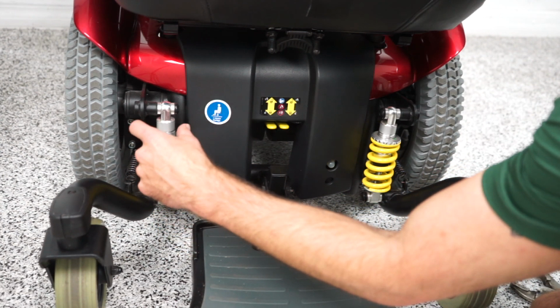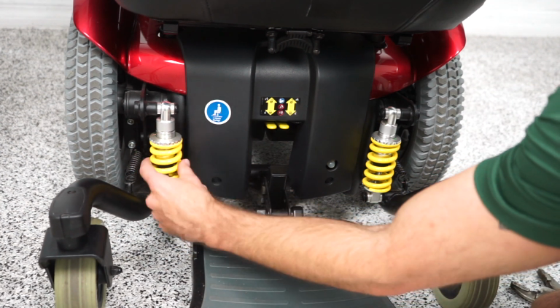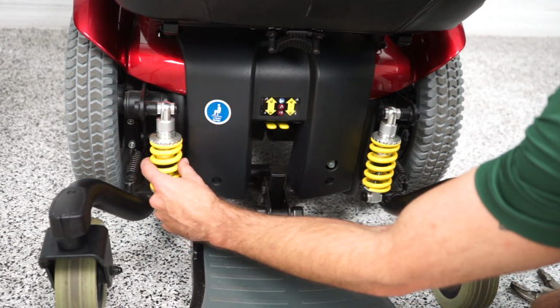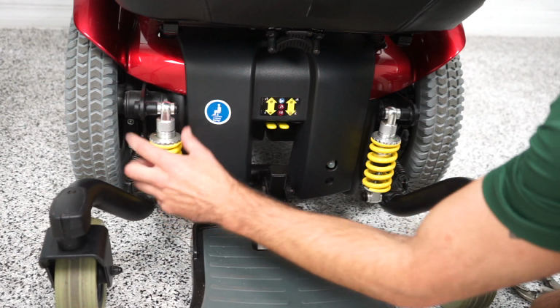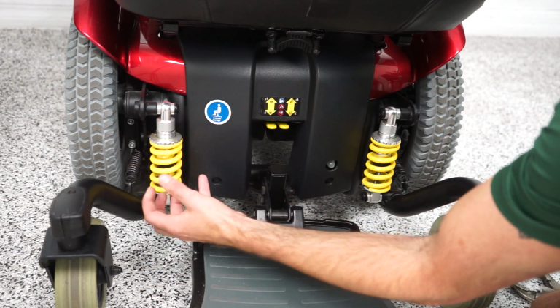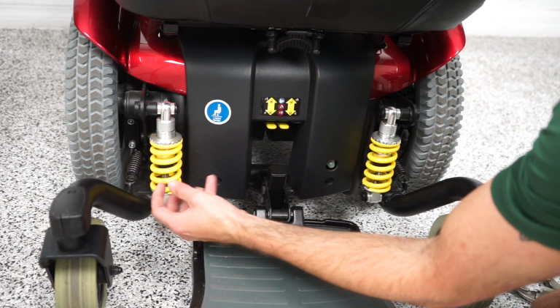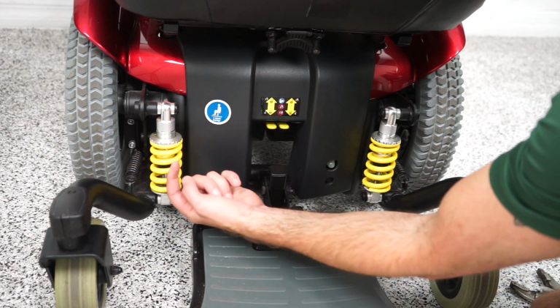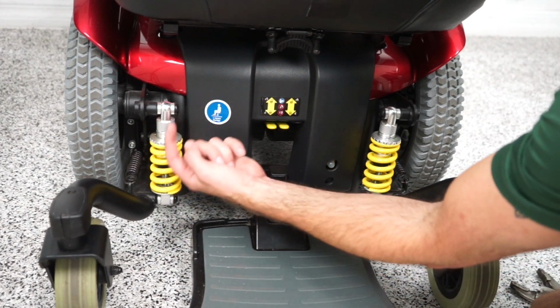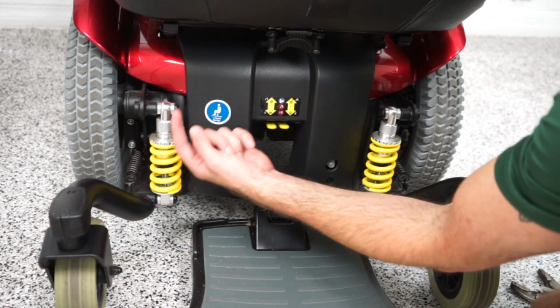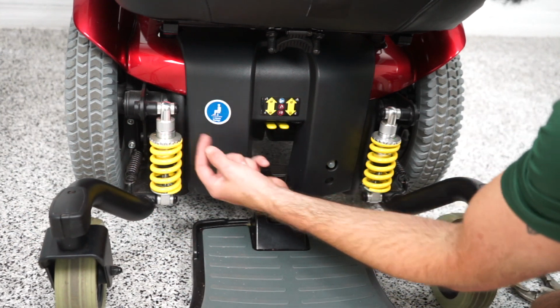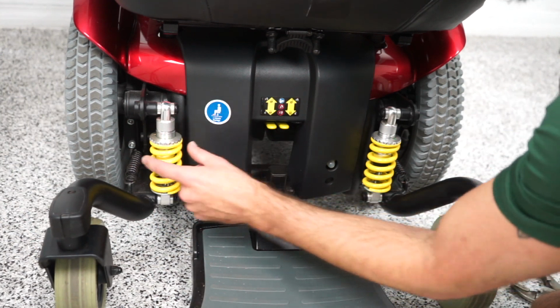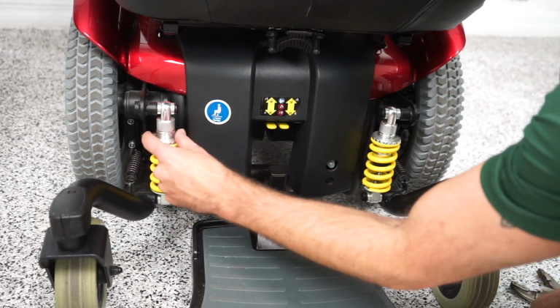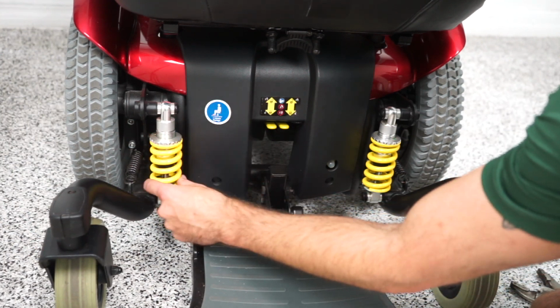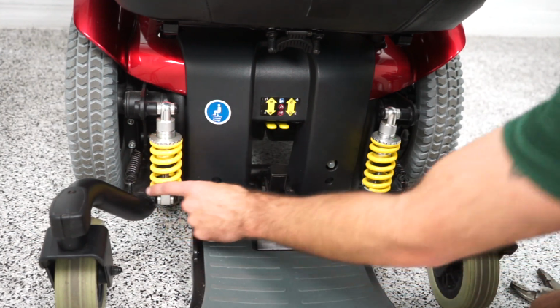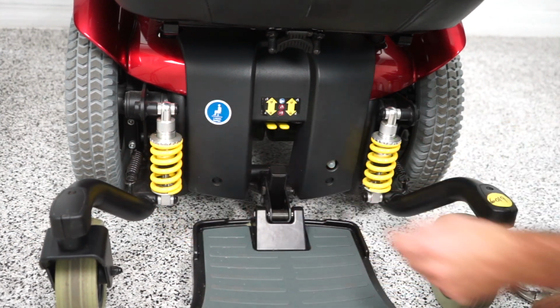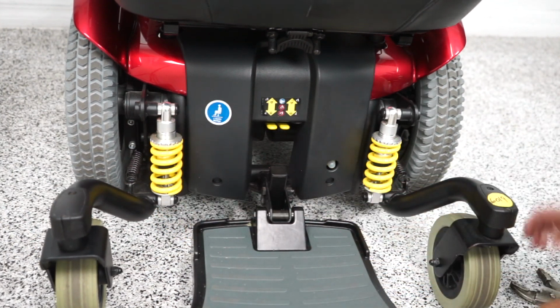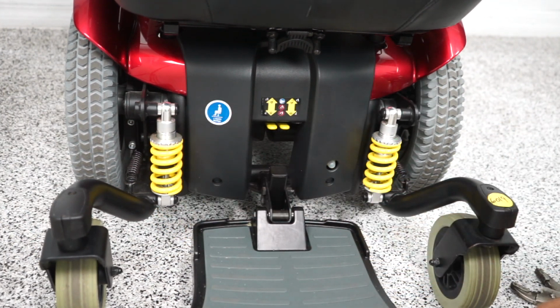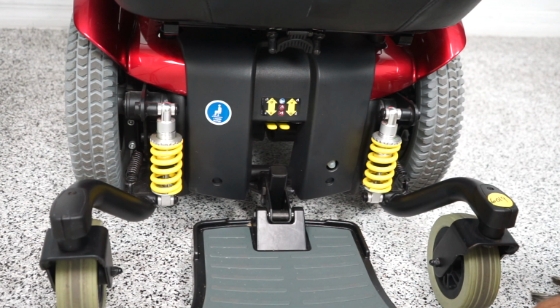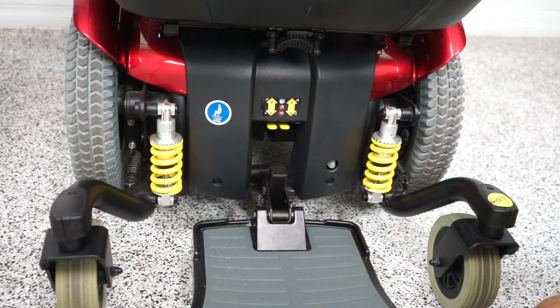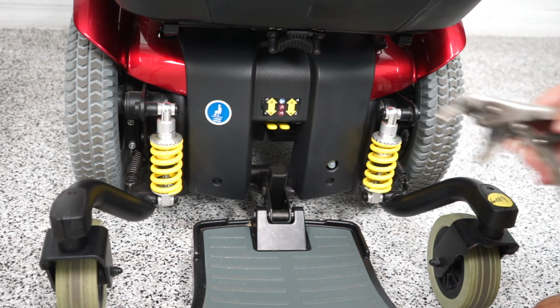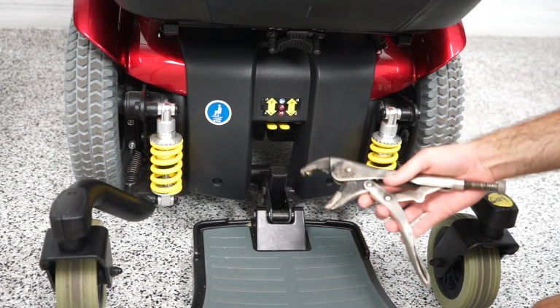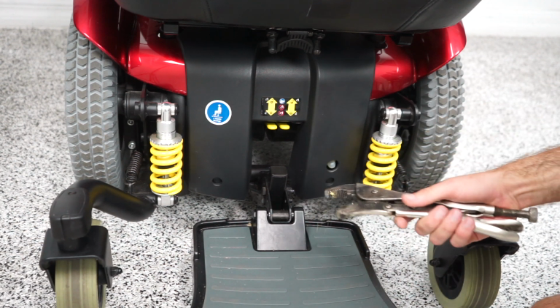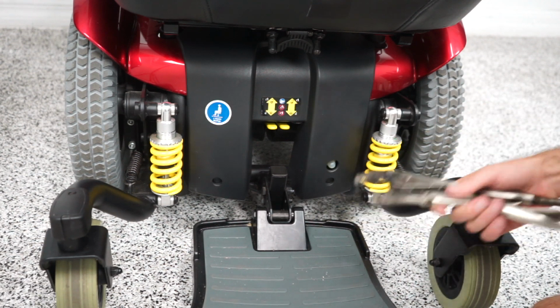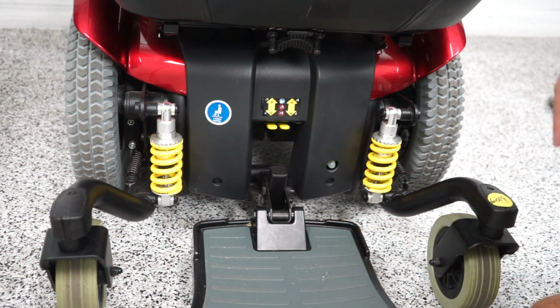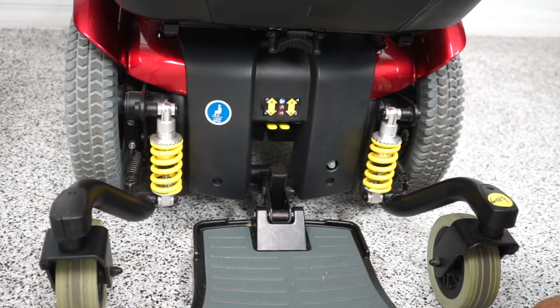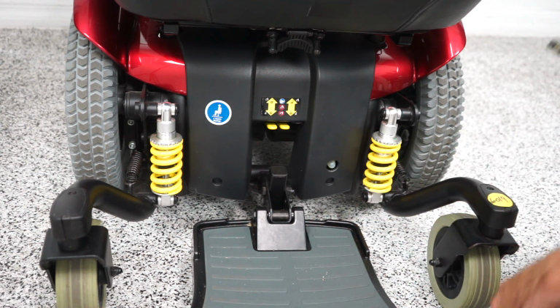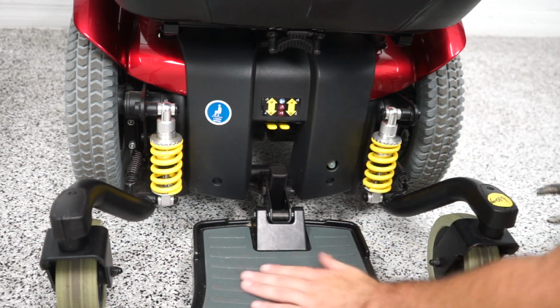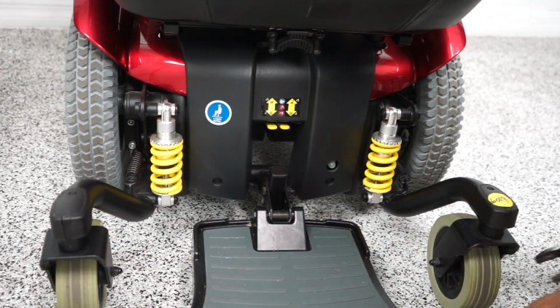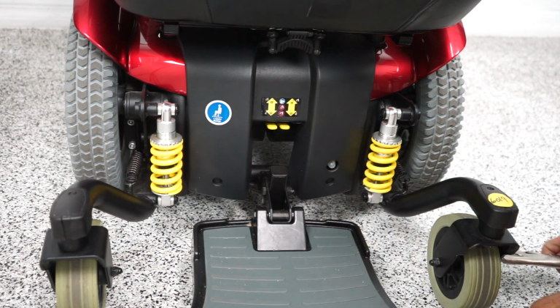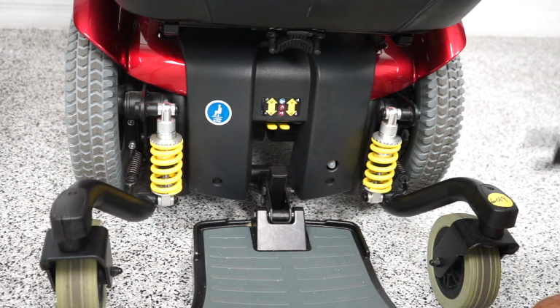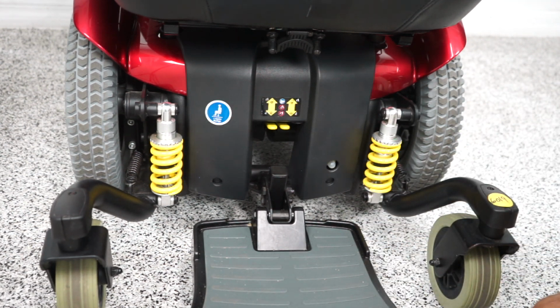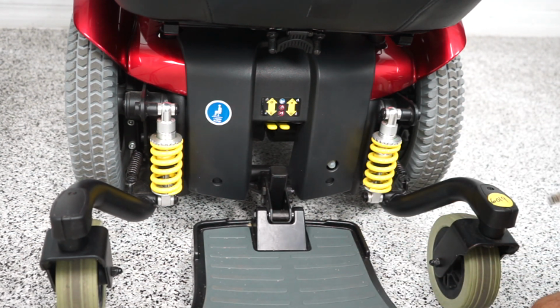If you tighten it, your suspension will be tighter. If you loosen it going this way, your suspension will be looser. The only tools we will need is a pair of vice grips or a pair of channel locks if you have them.